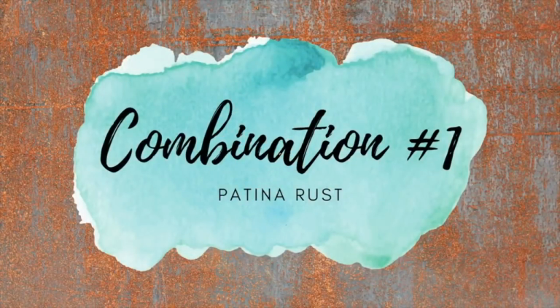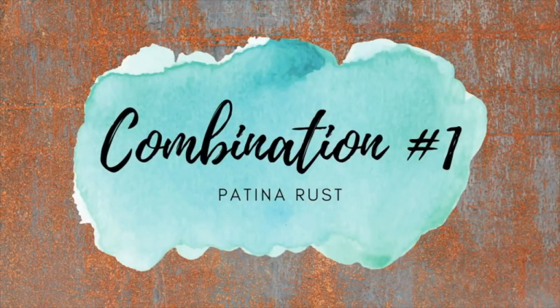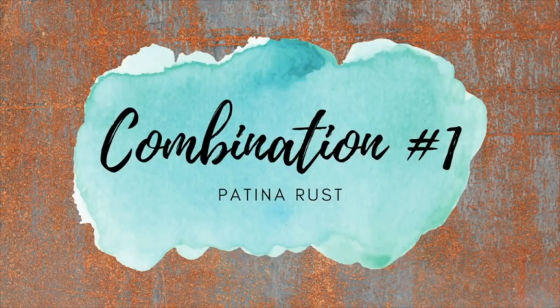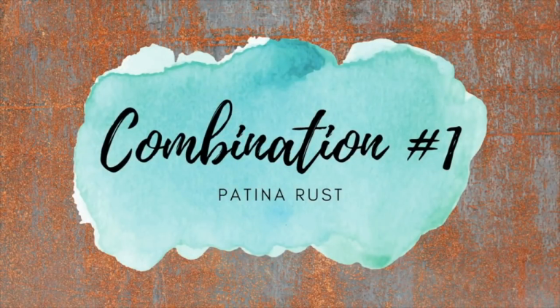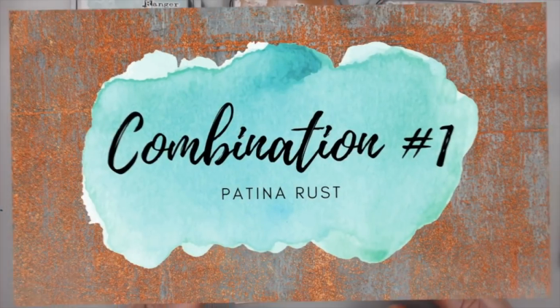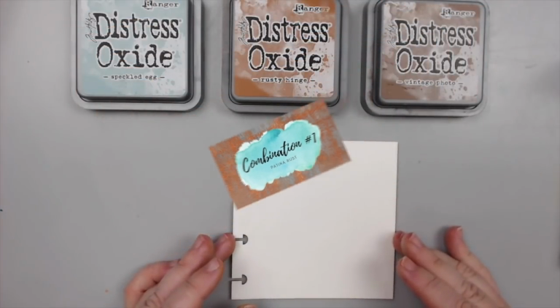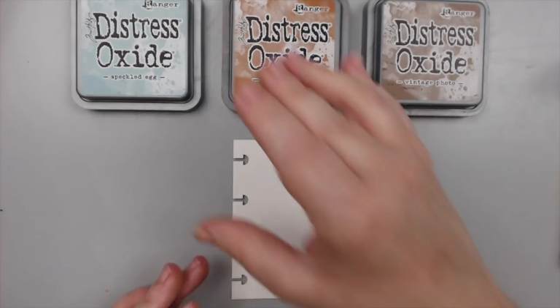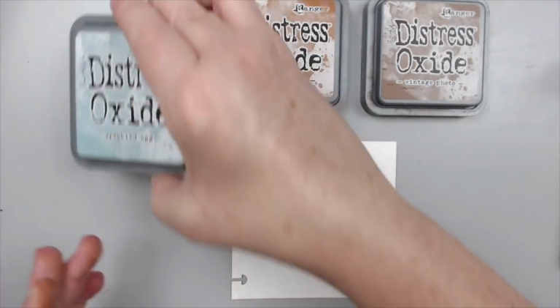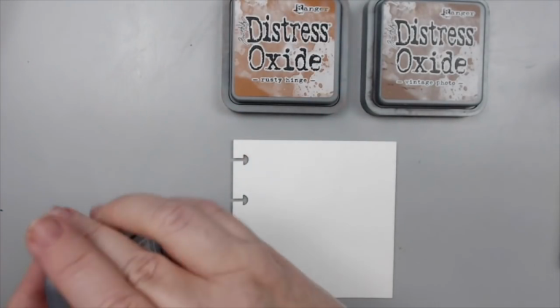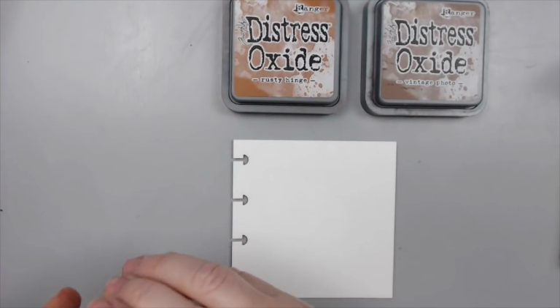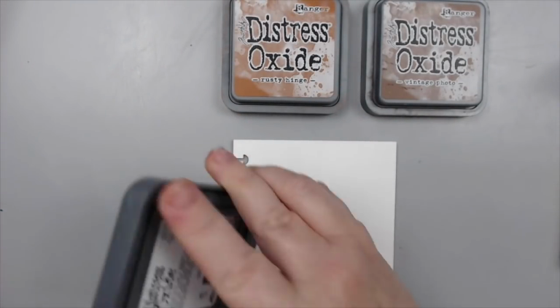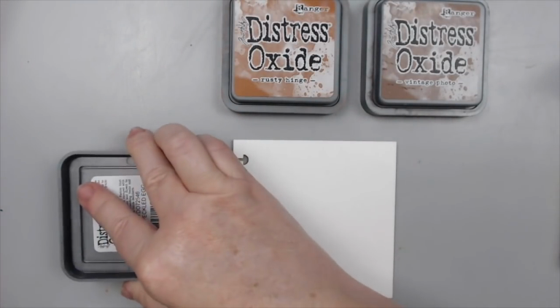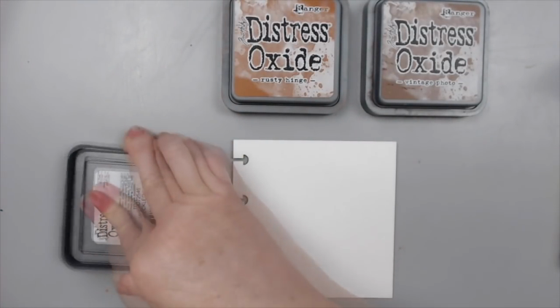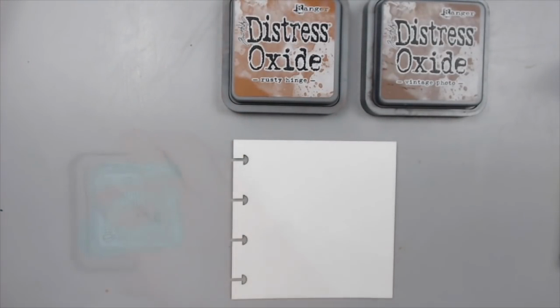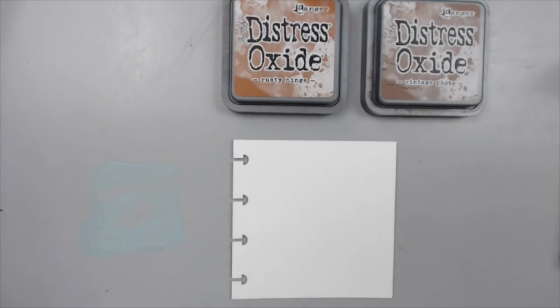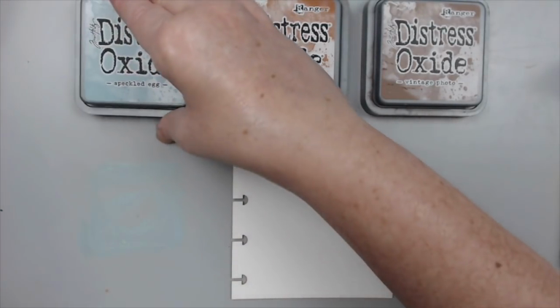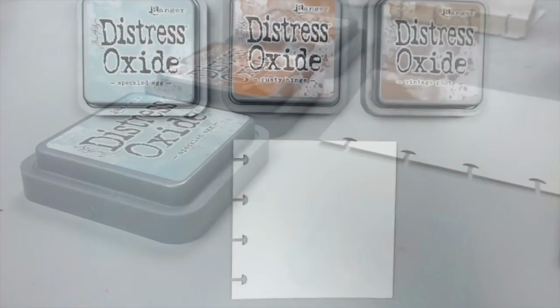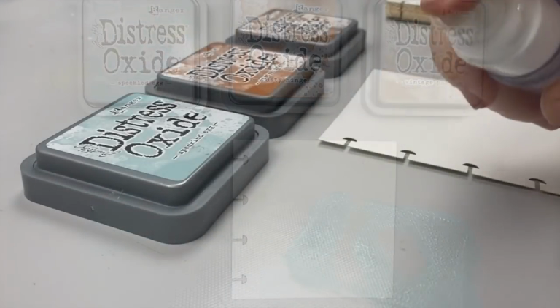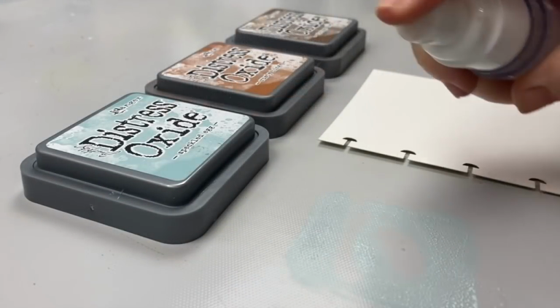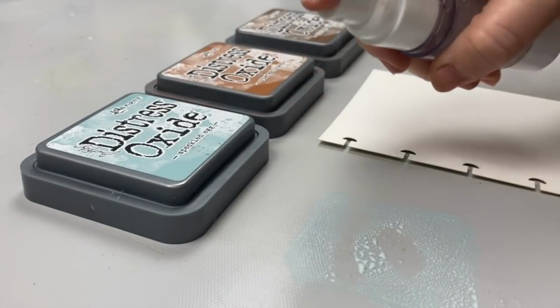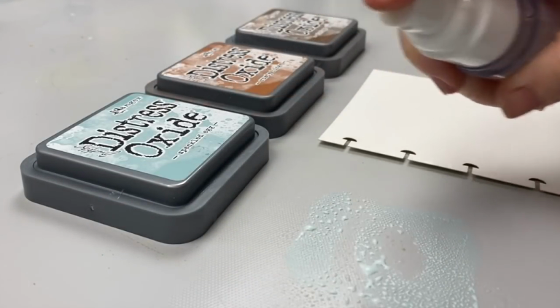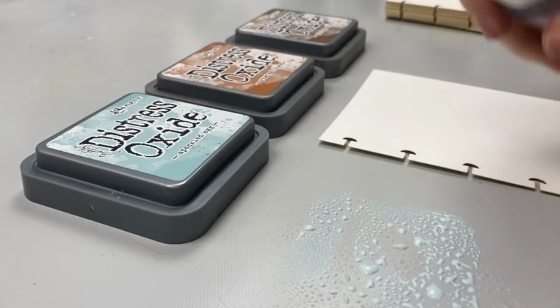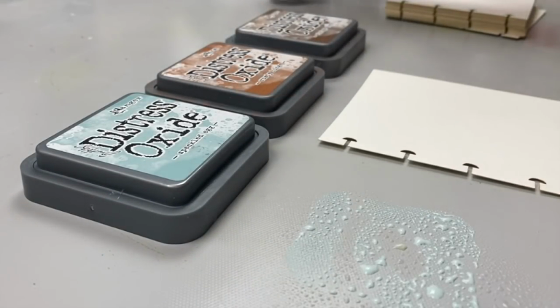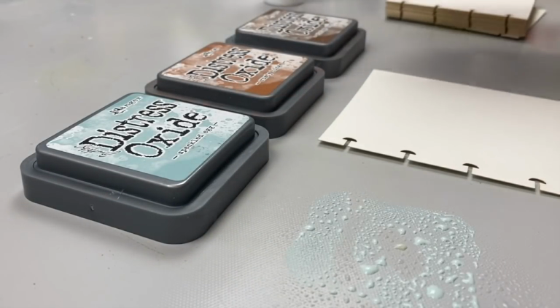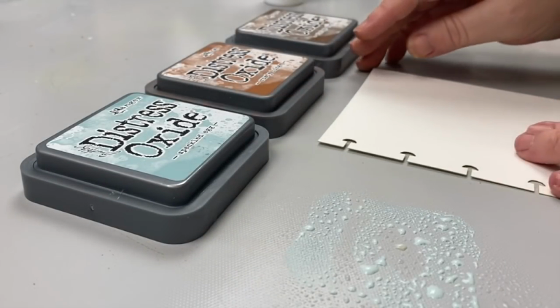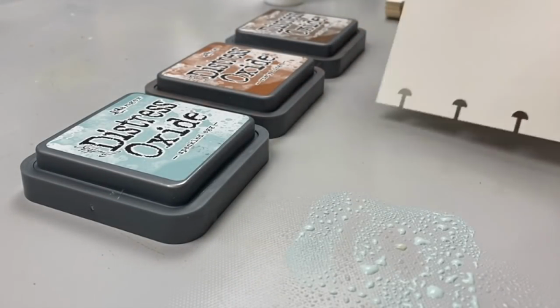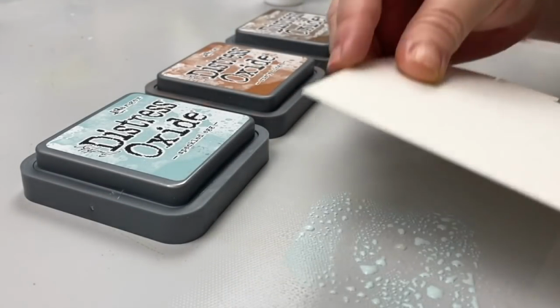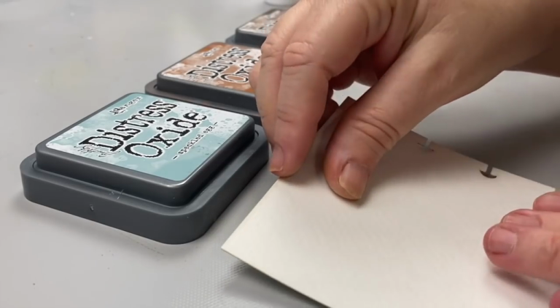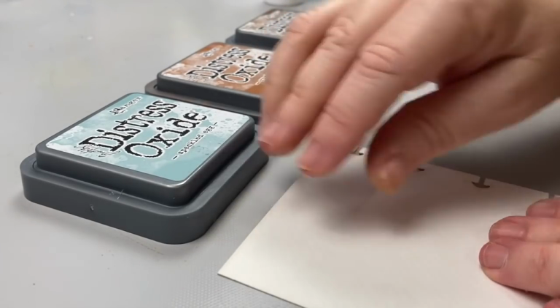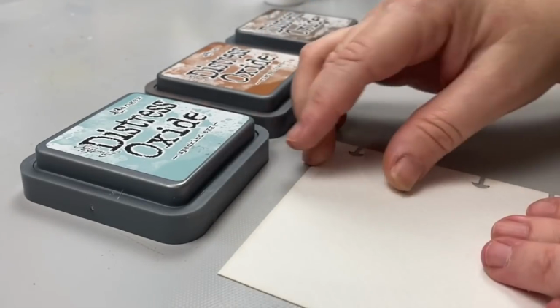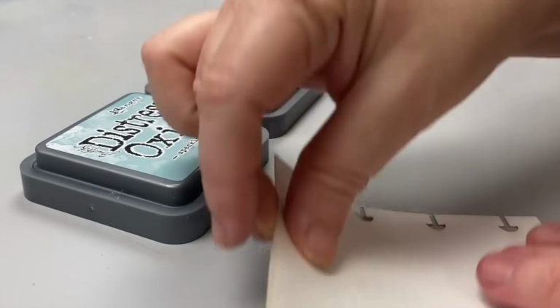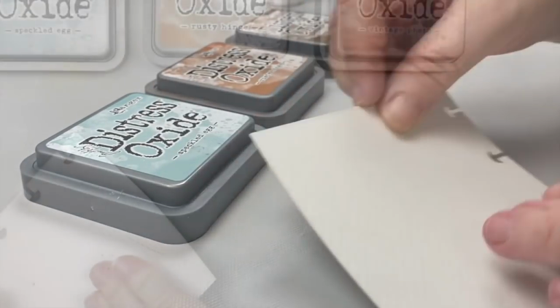Combo number one: to create a rusty patina effect. I really love the rusty patina look, so I will combine speckled egg with vintage photo and rusty hinge. To create the background, I start with my lightest color, speckled egg,